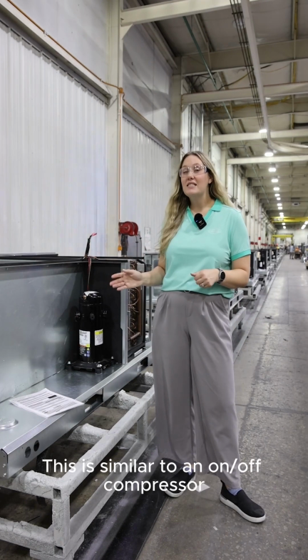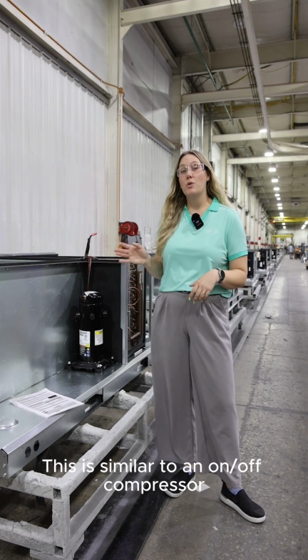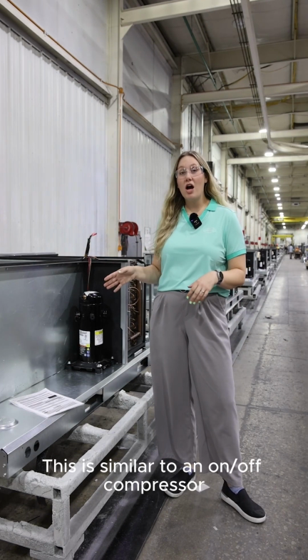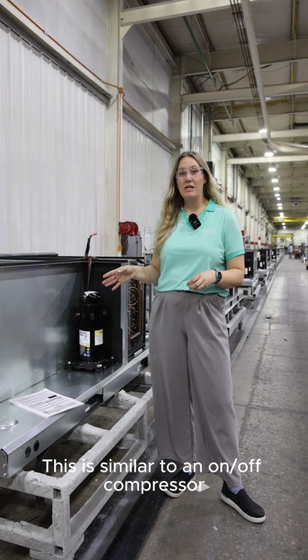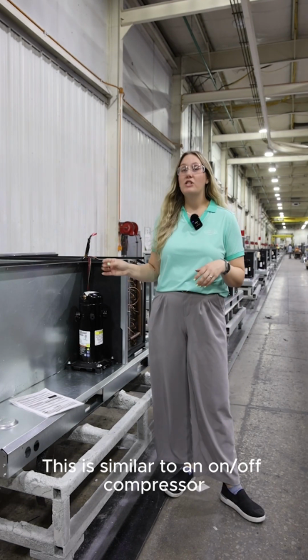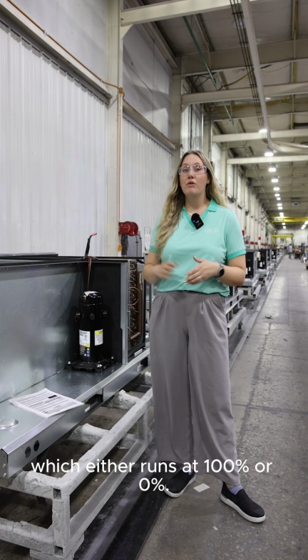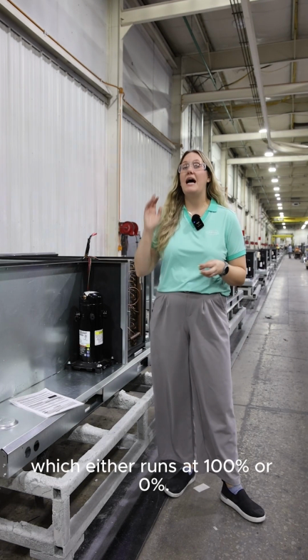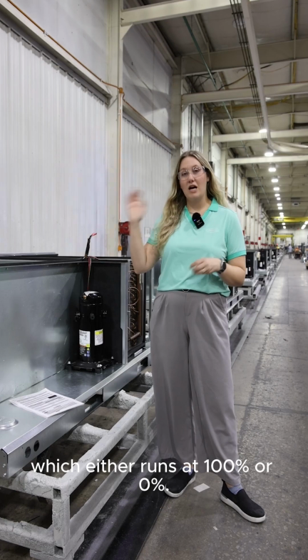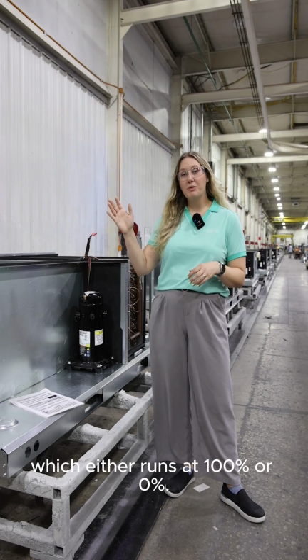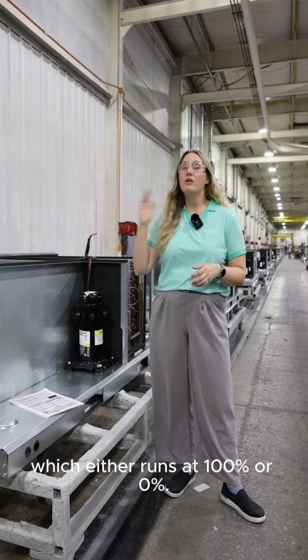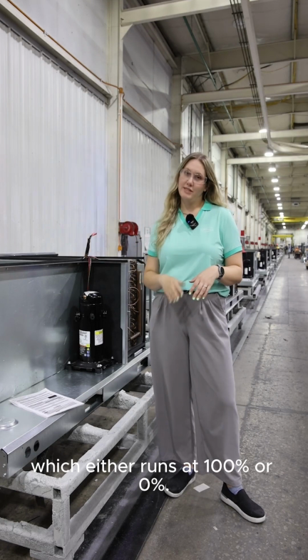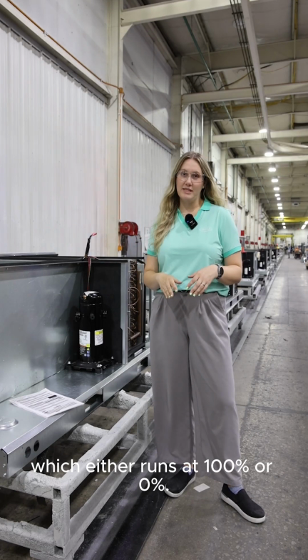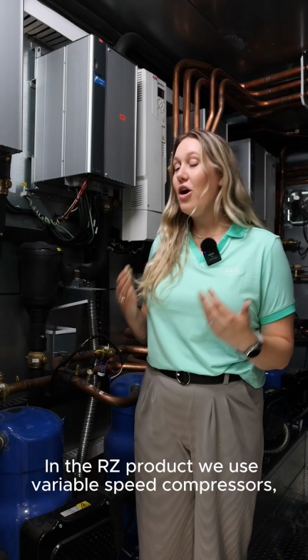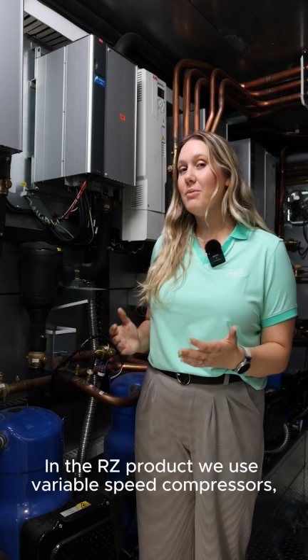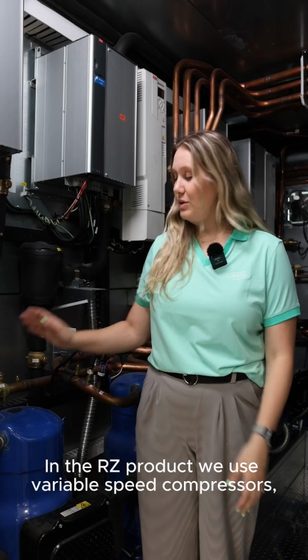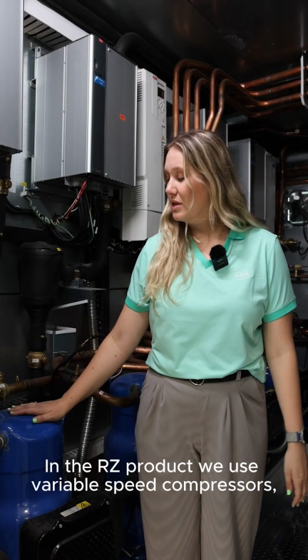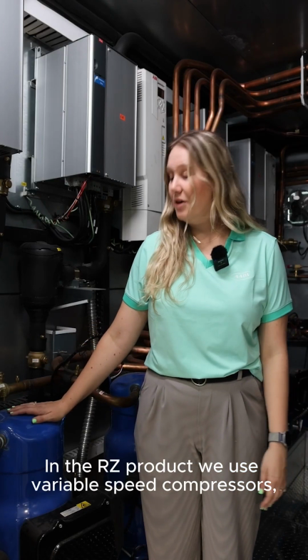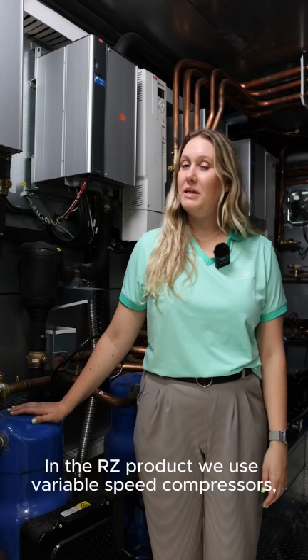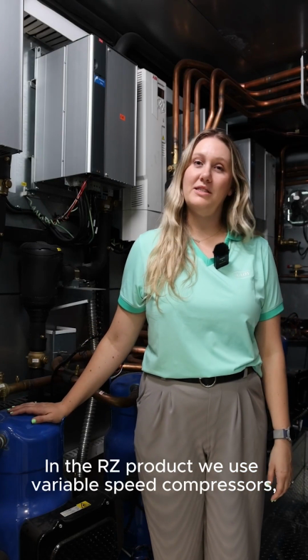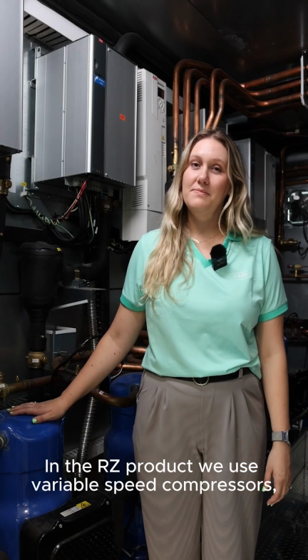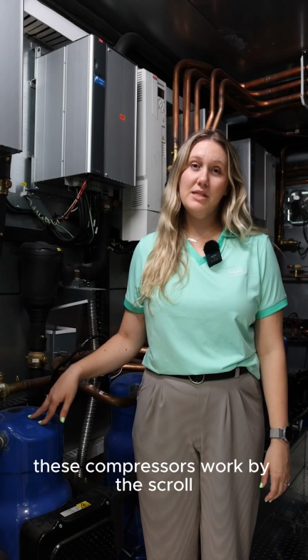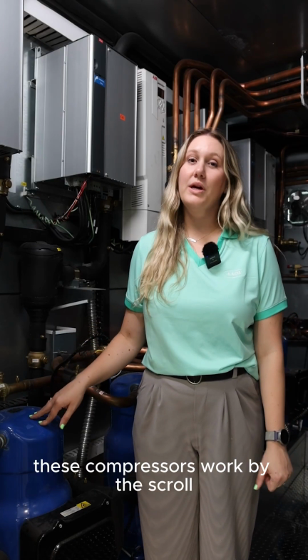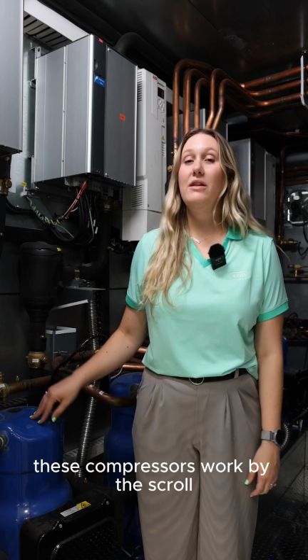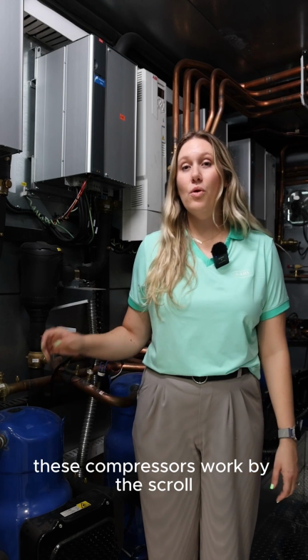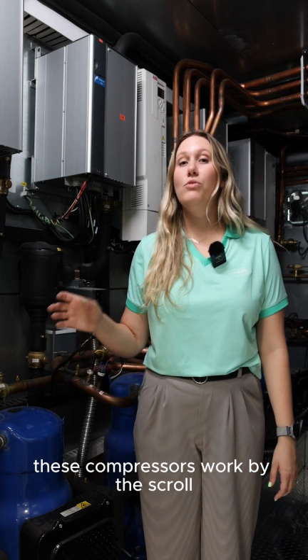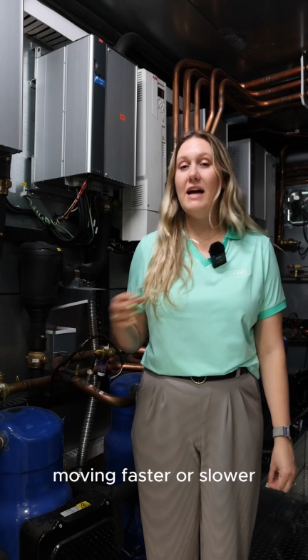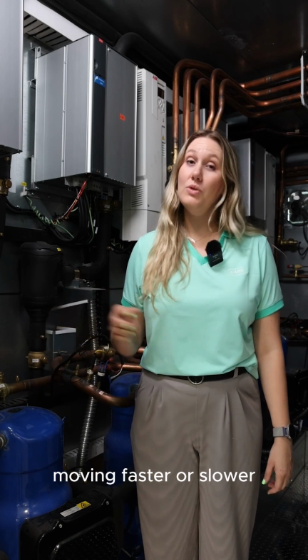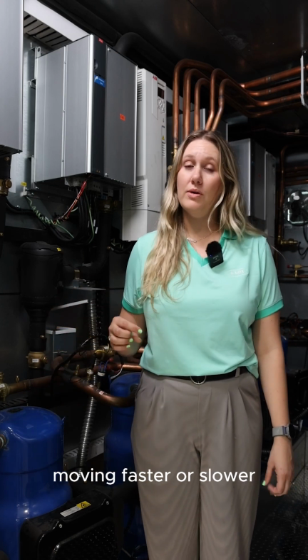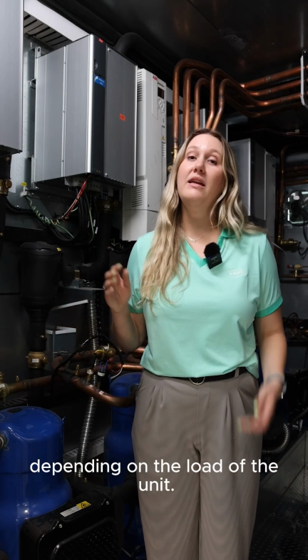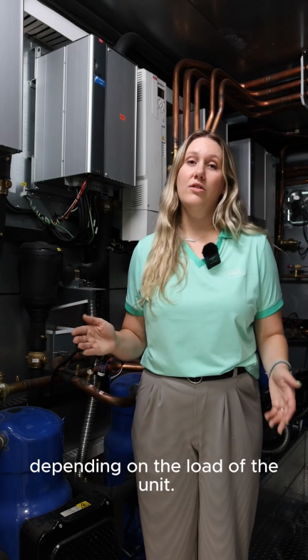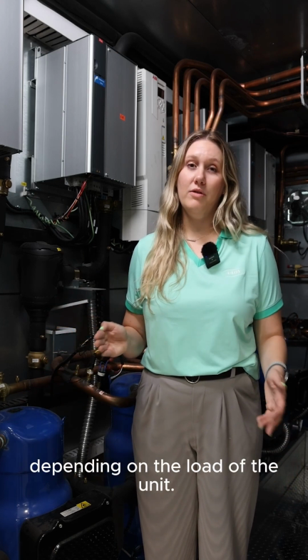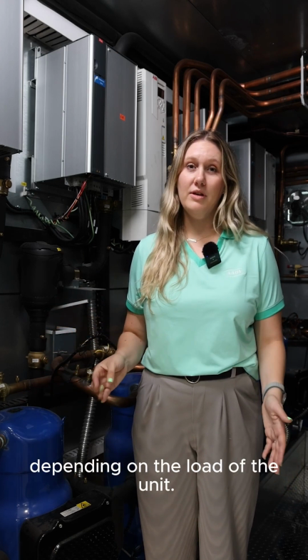This is similar to an on-off compressor, which either runs at 100% or 0%. In the RZ product, we use variable speed compressors. These compressors work by the scroll moving faster or slower depending on the load of the unit.